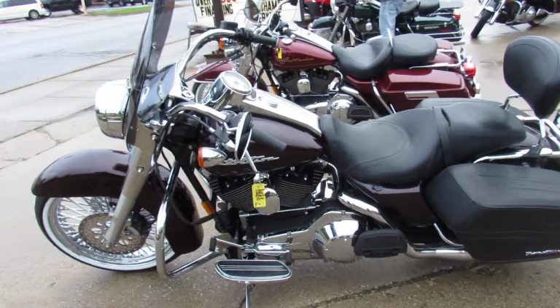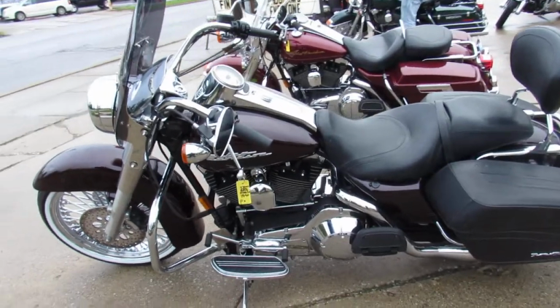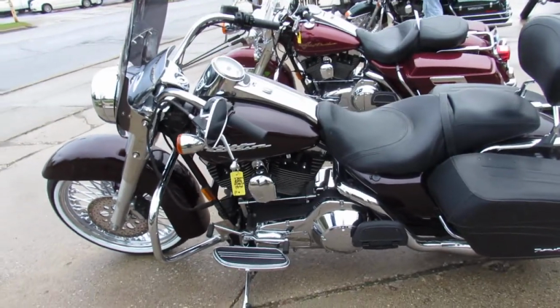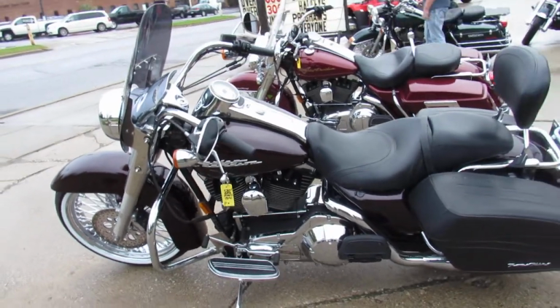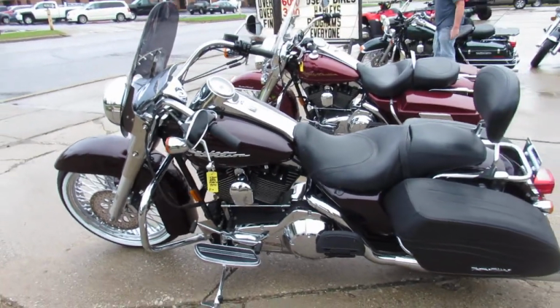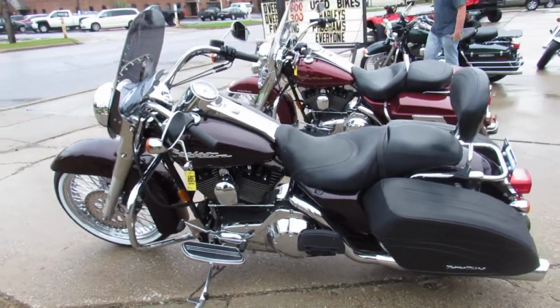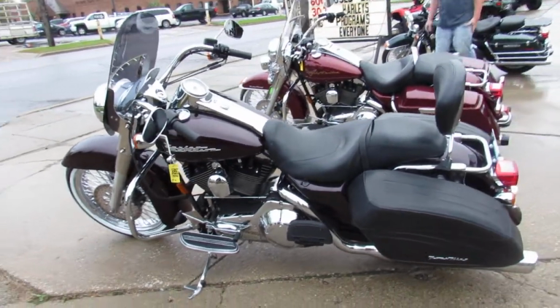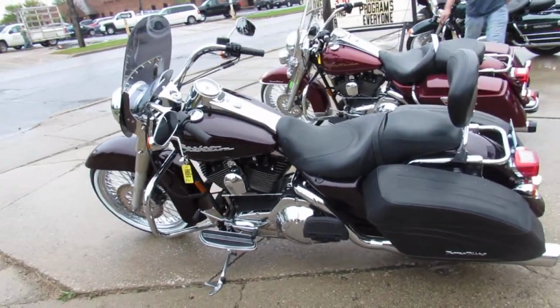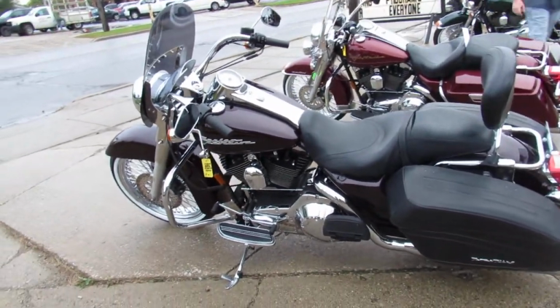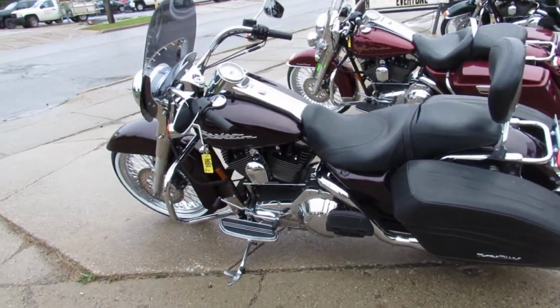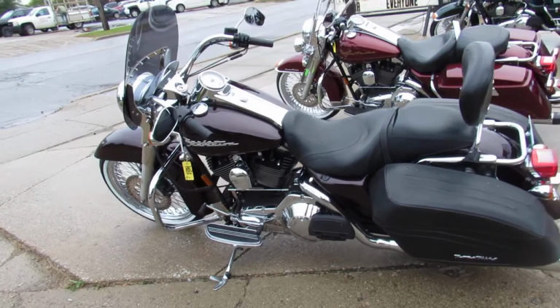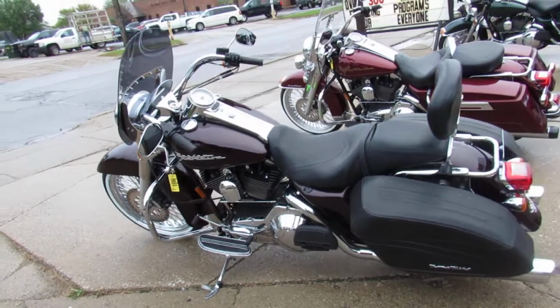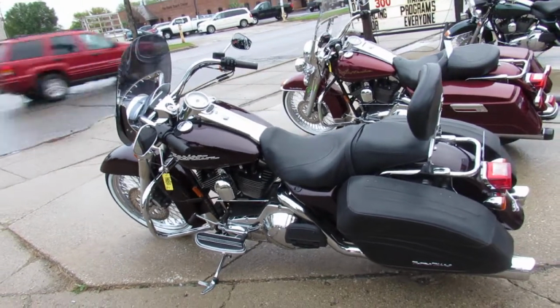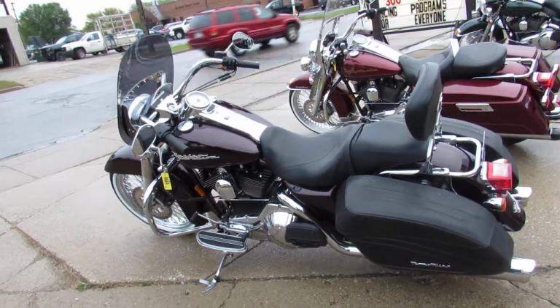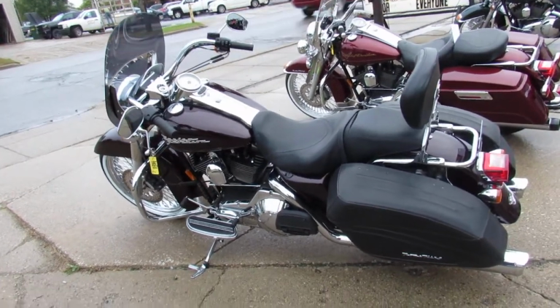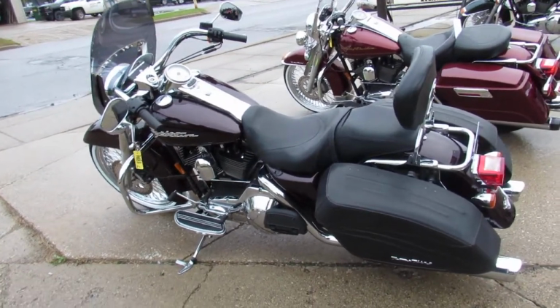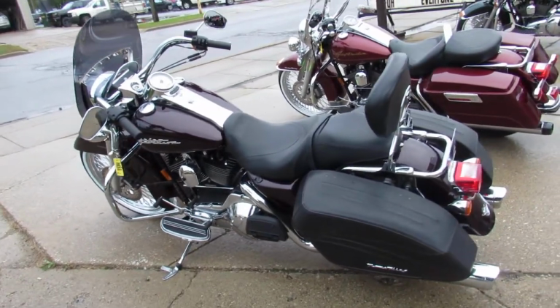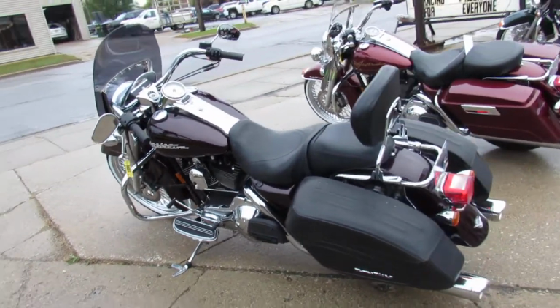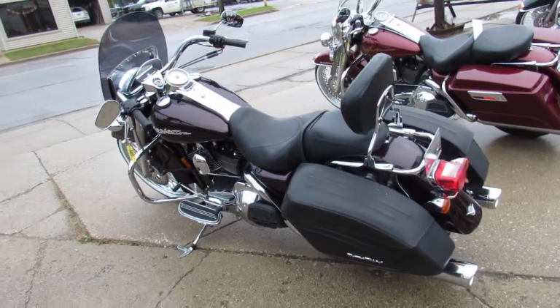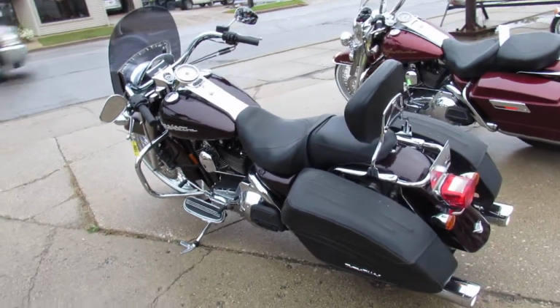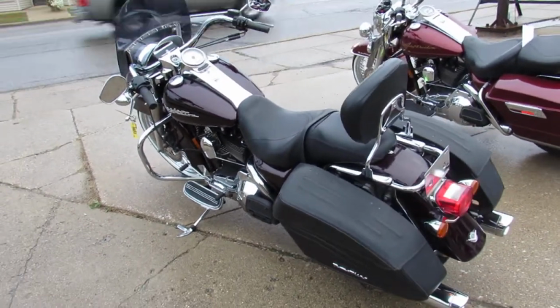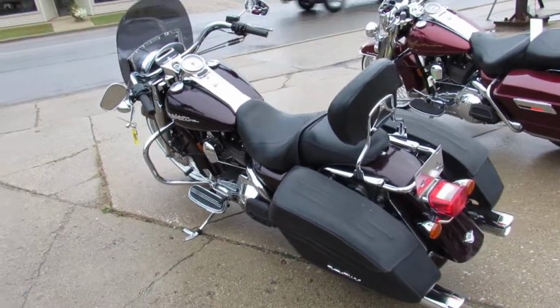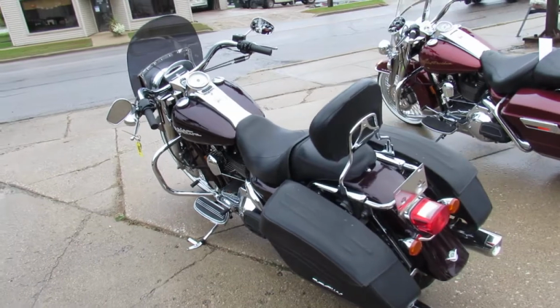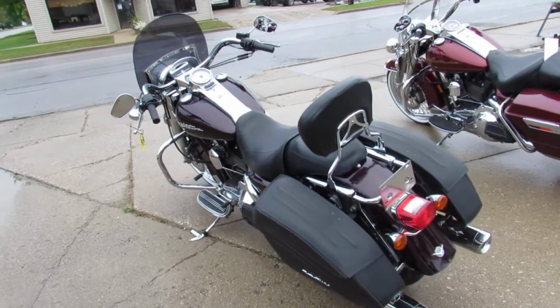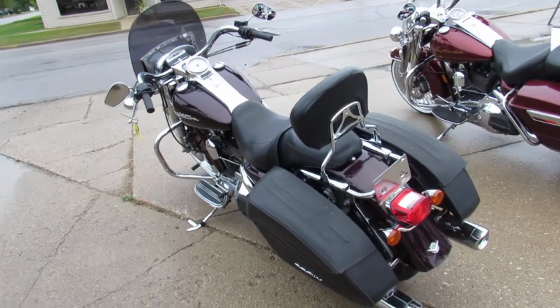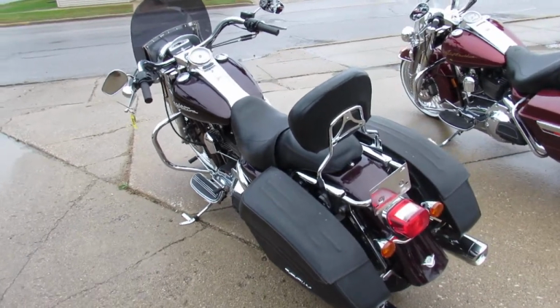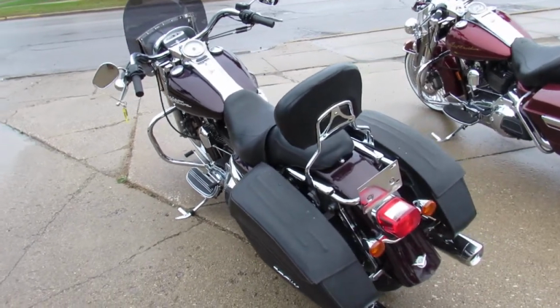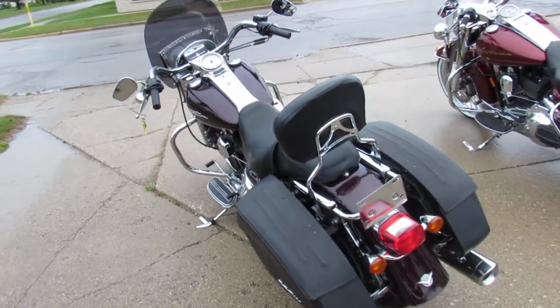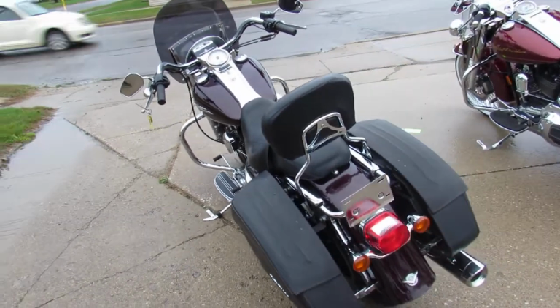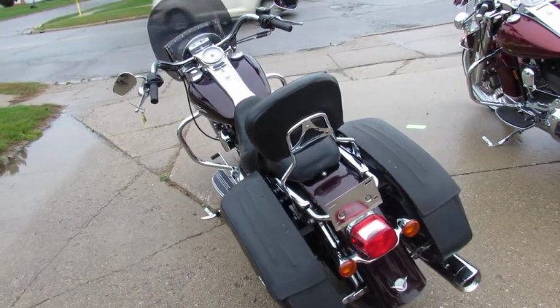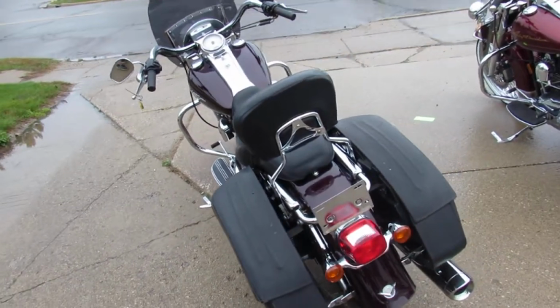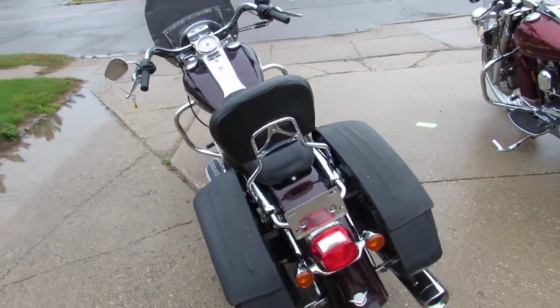Hey guys, it's Approval Power Sports here. We're the used Harley Davidson headquarters, also the big wheel headquarters. Over 50 21 inch chrome spoke wheels in stock. We got them on everything from Road Kings to Electraglides to Ultra Classics and Street Glides.